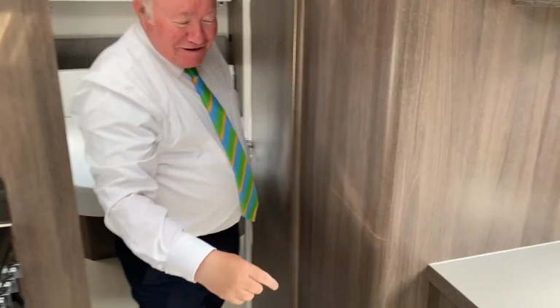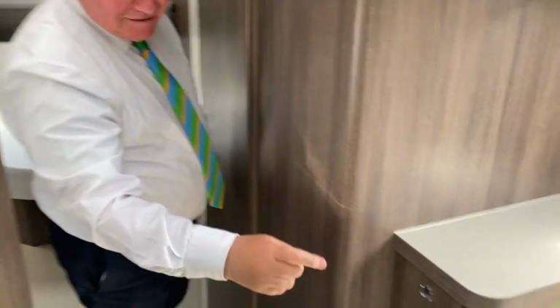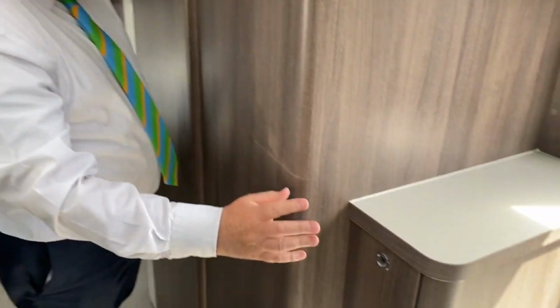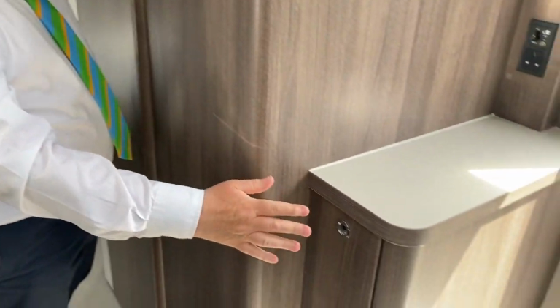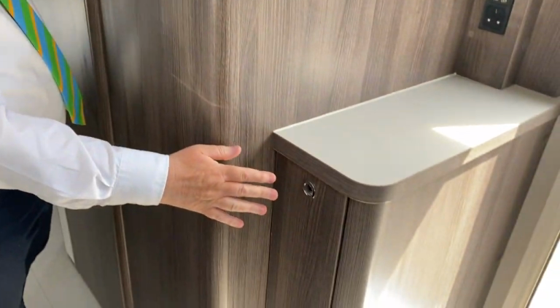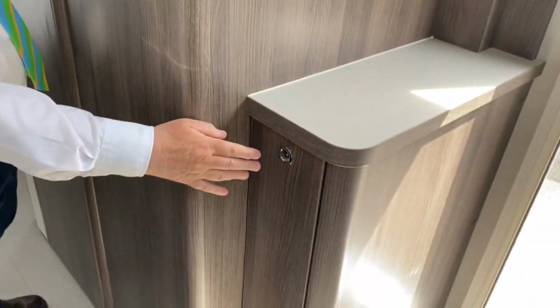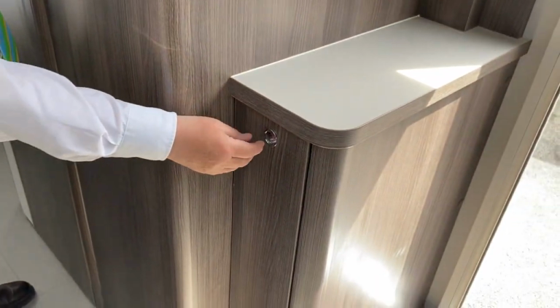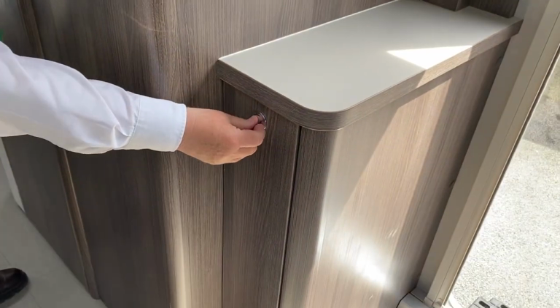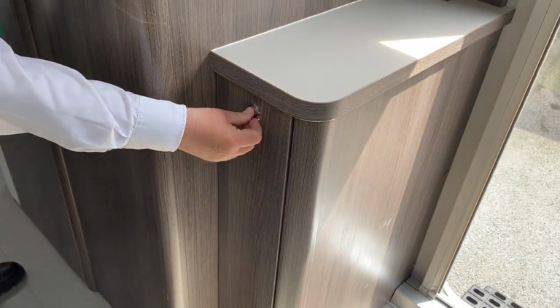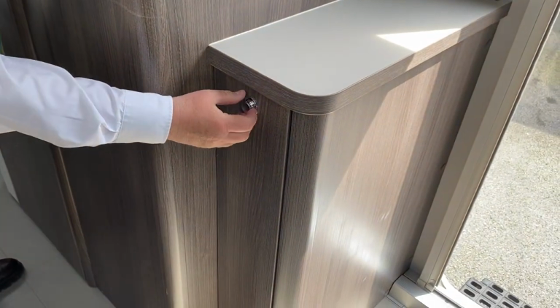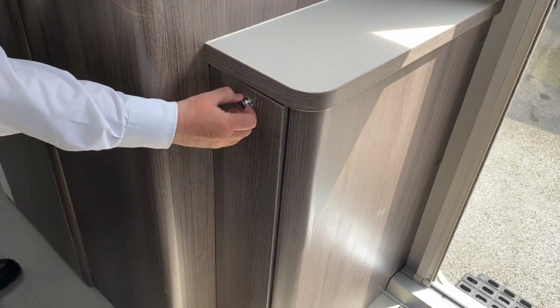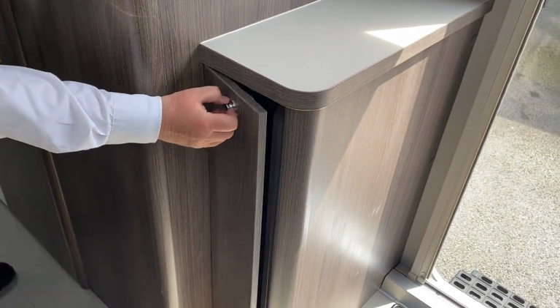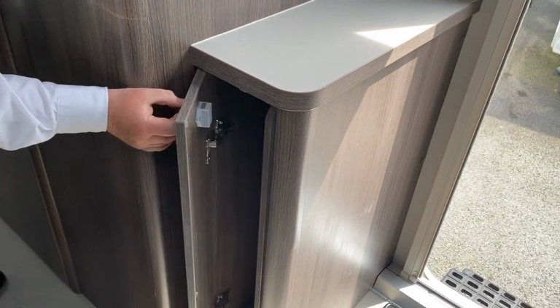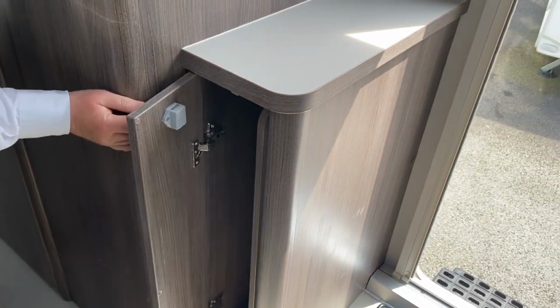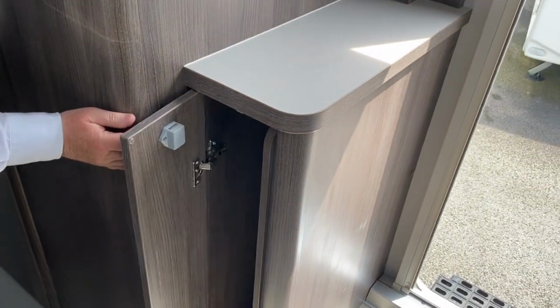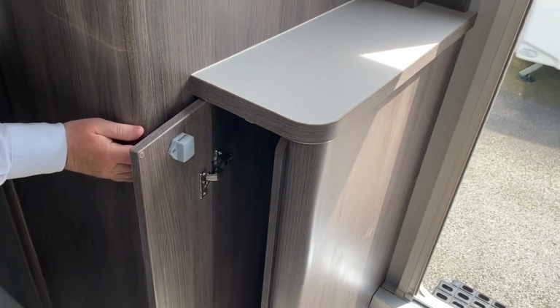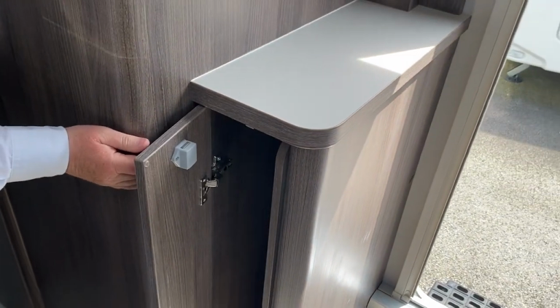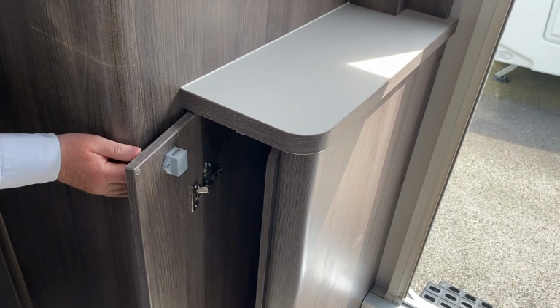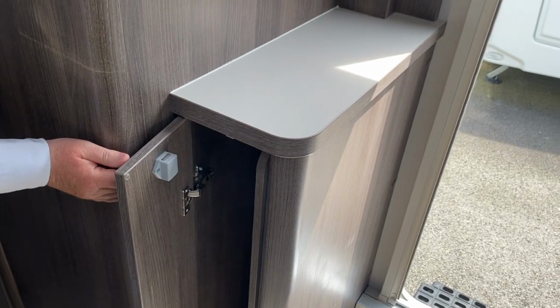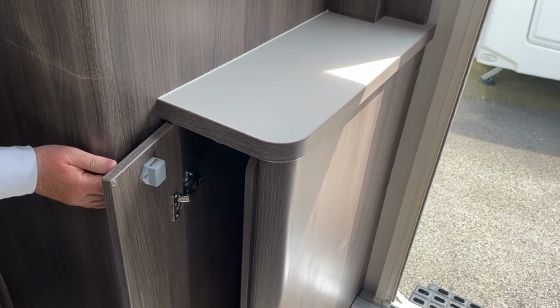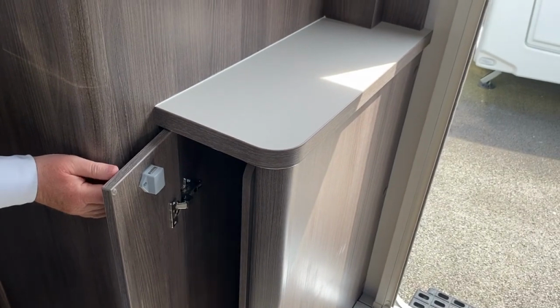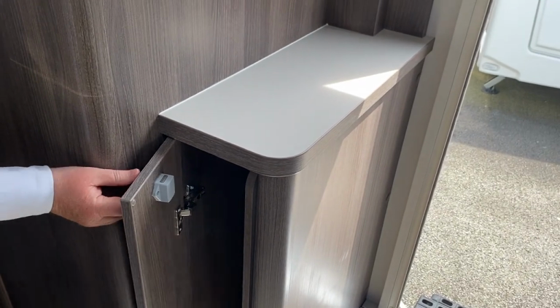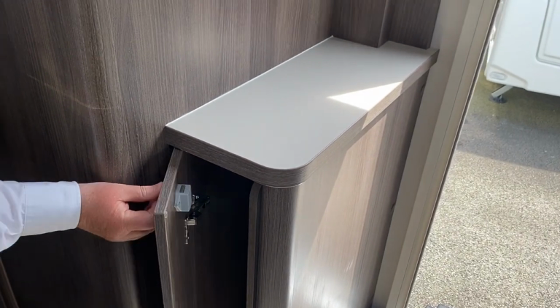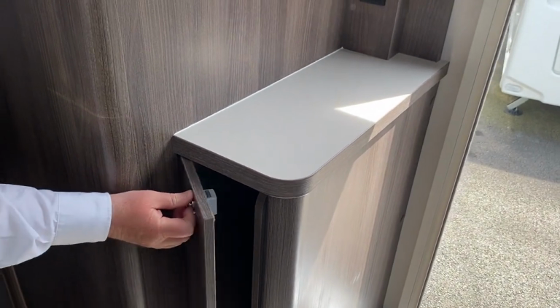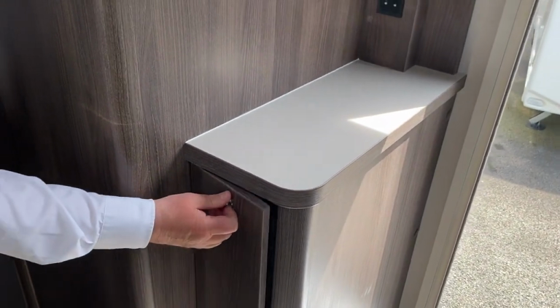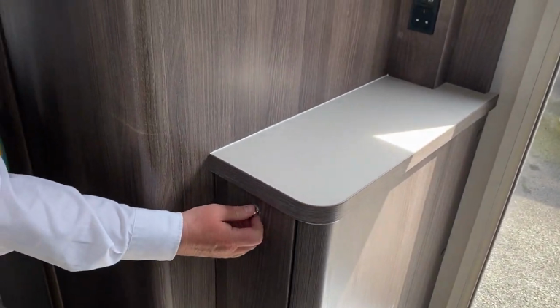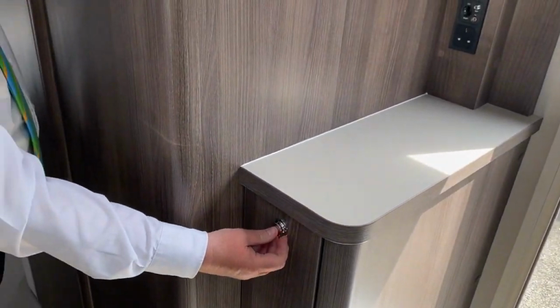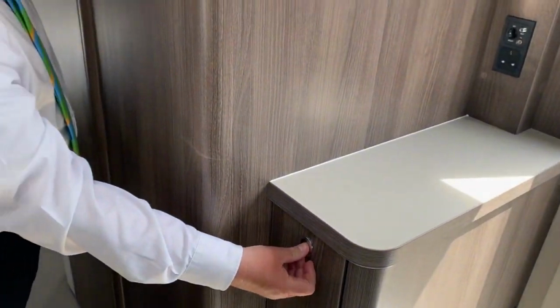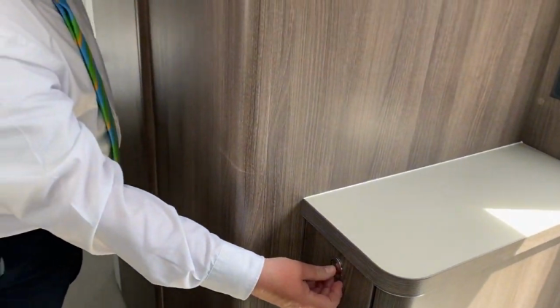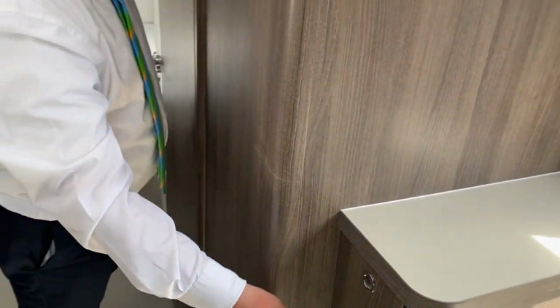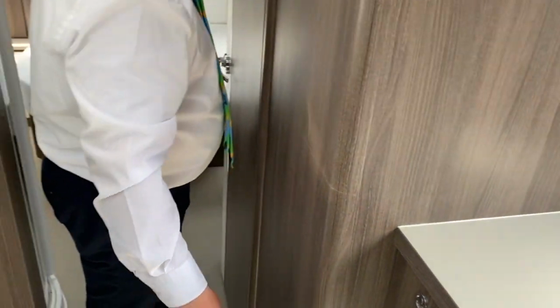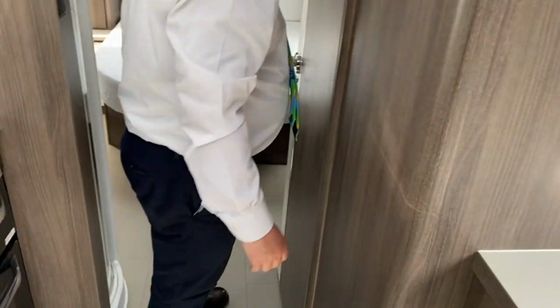The free-standing table sits on this side, and you can obviously use that externally or inside your caravan. Let's take a look in the bathroom and bedroom.